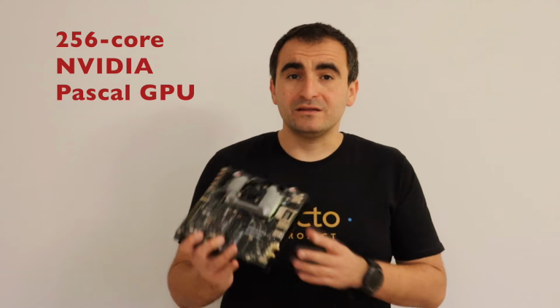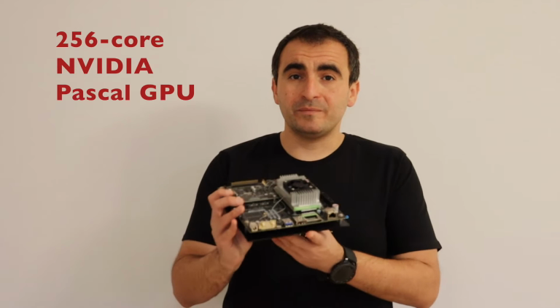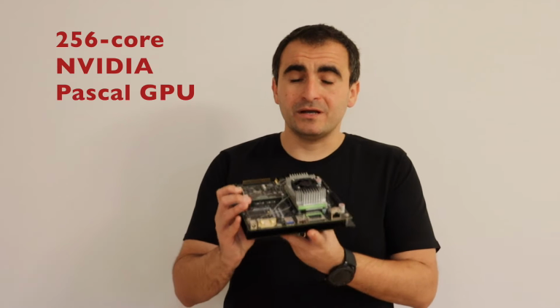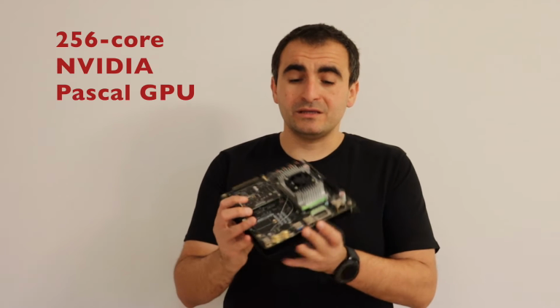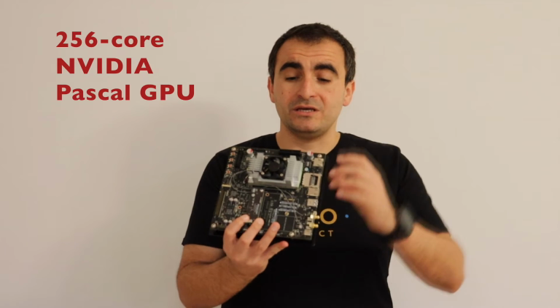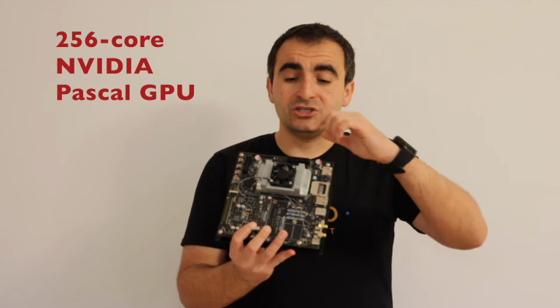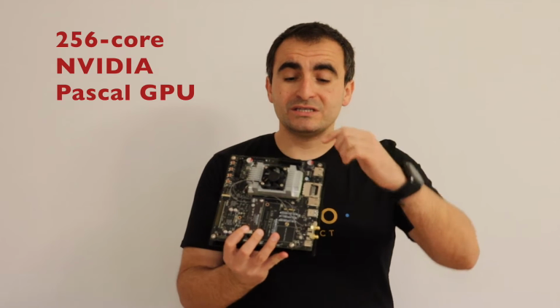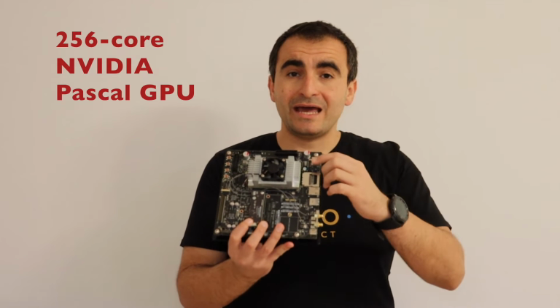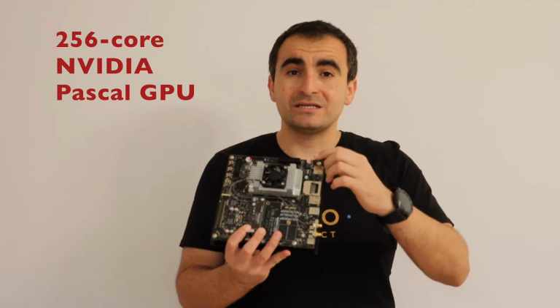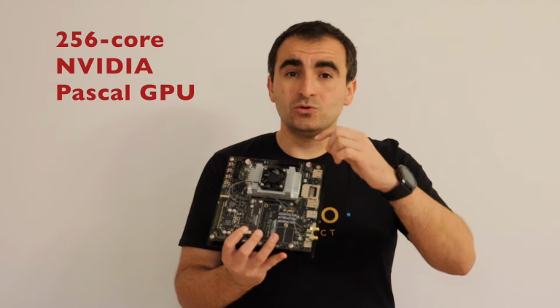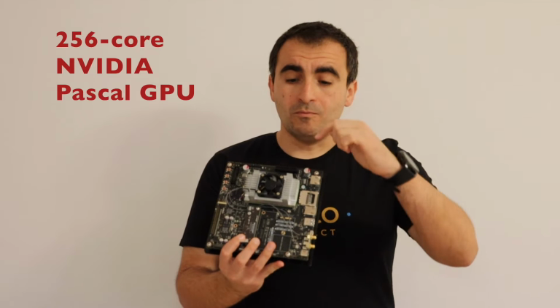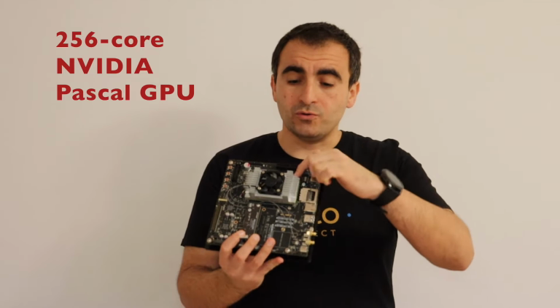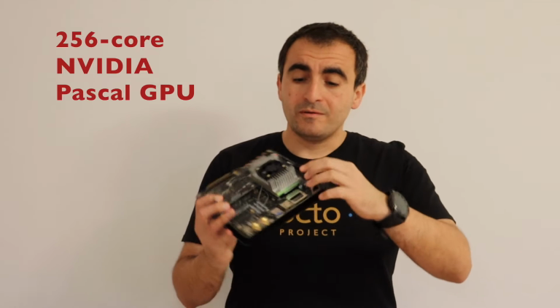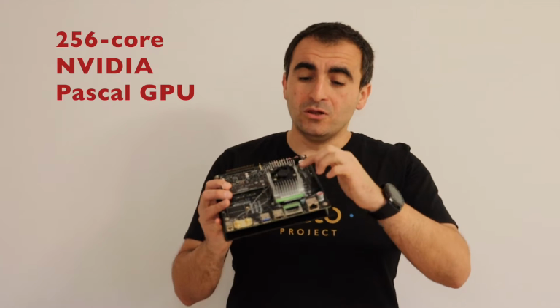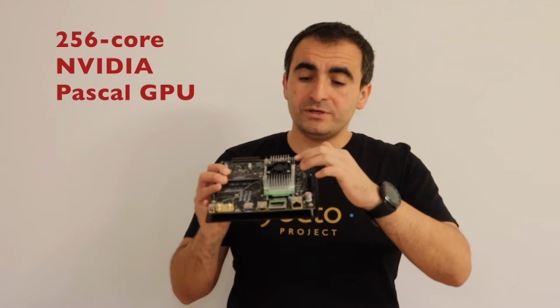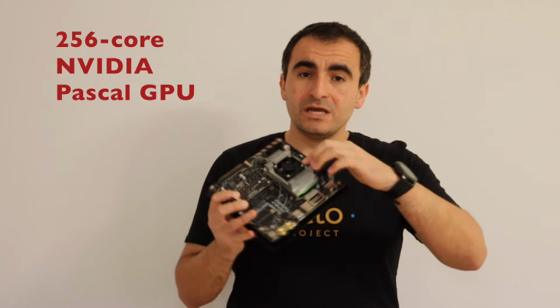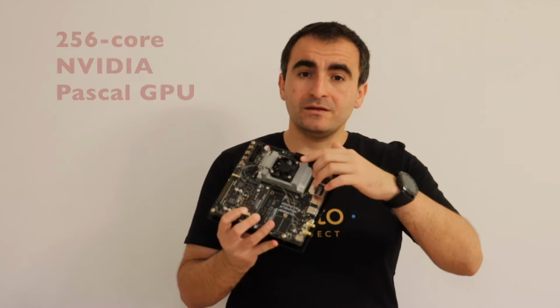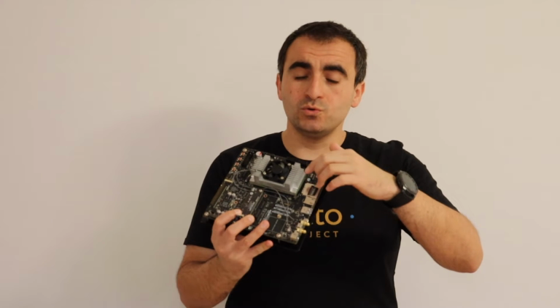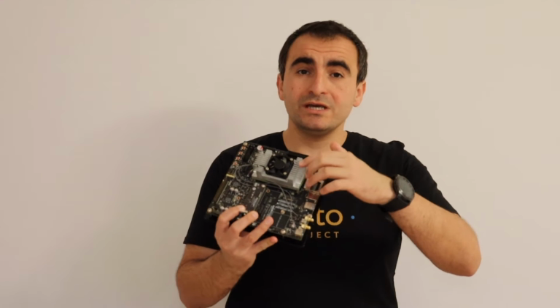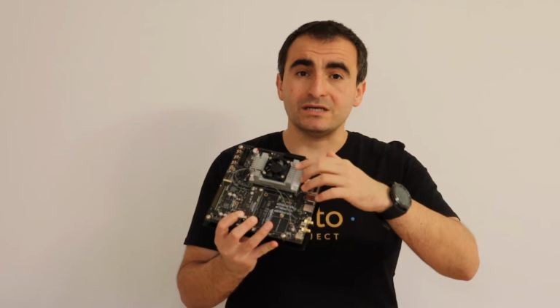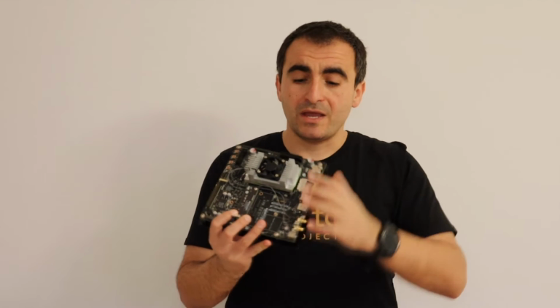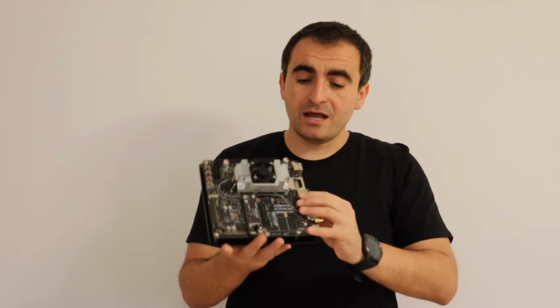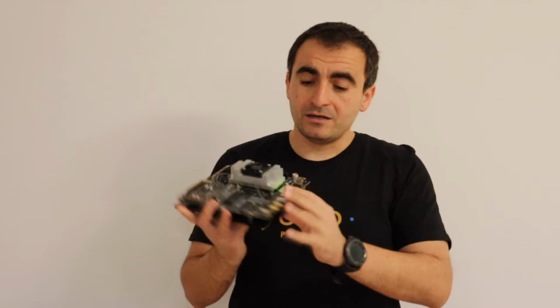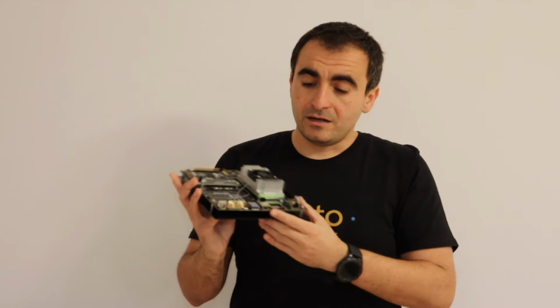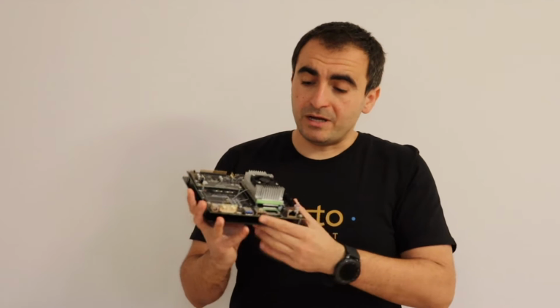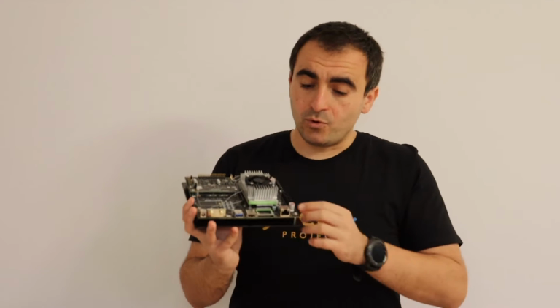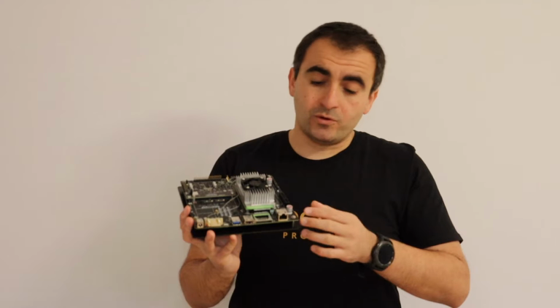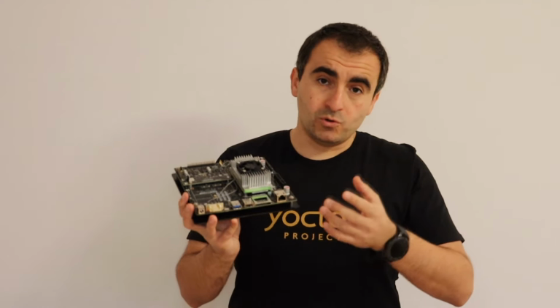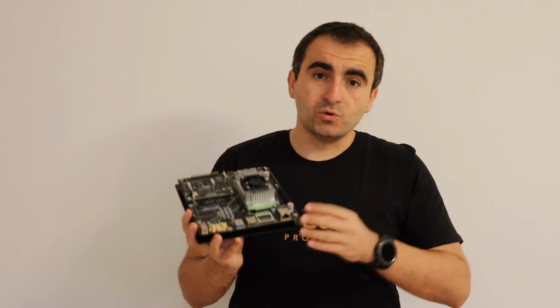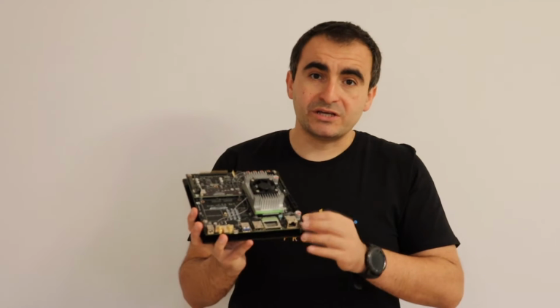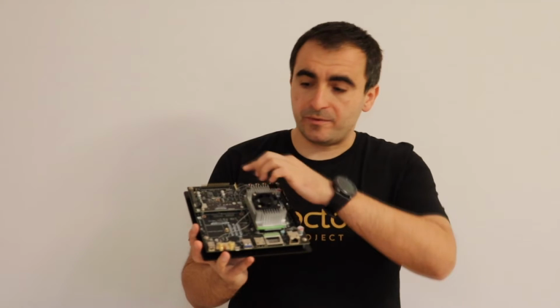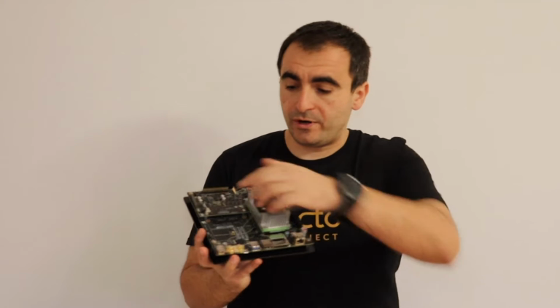The developer kit contains the Jetson TX2 module below this huge heatsink and a motherboard, also known as a carrier board.